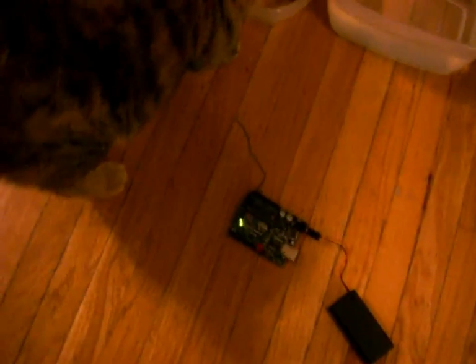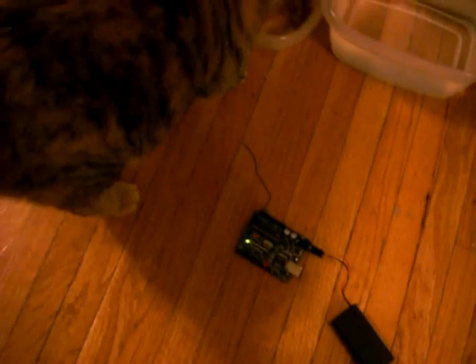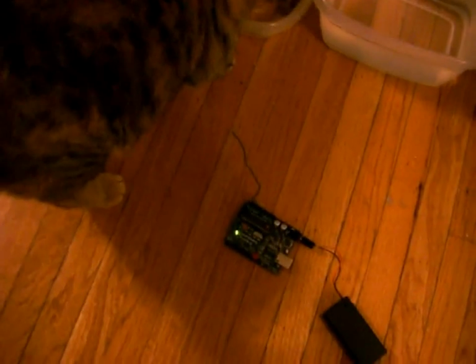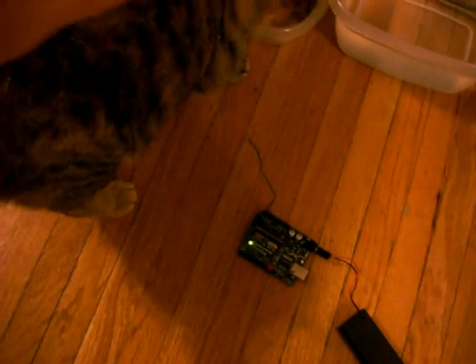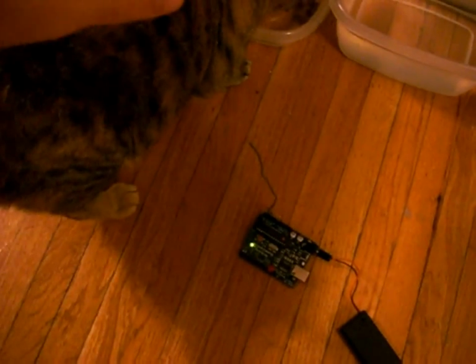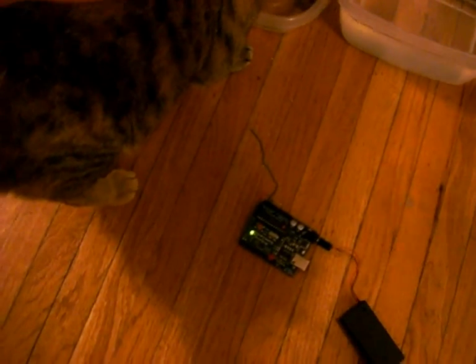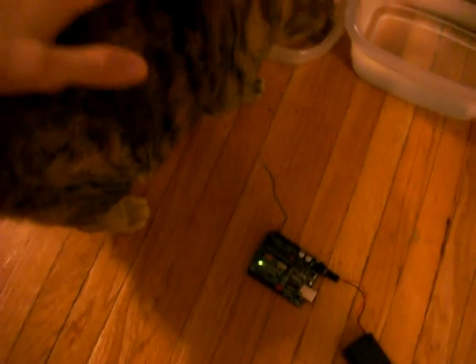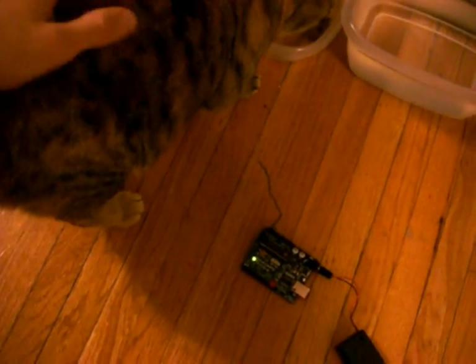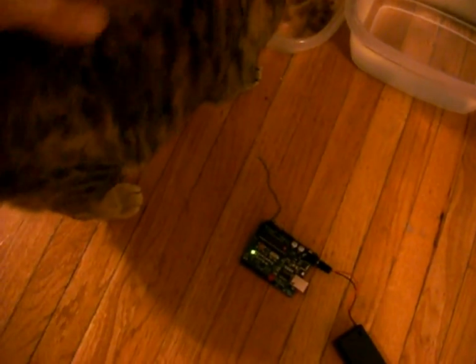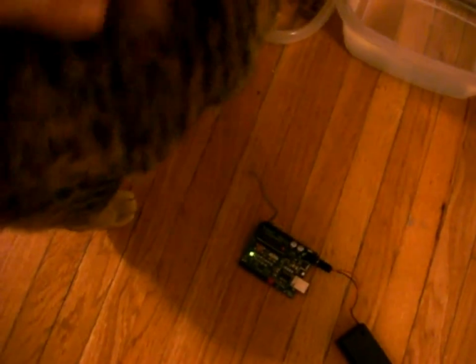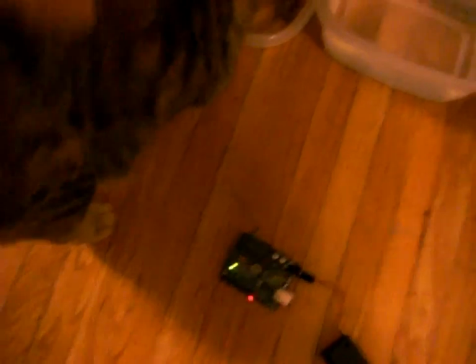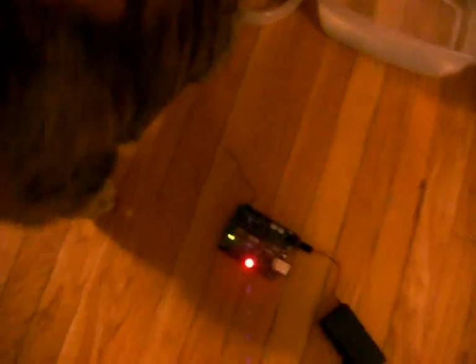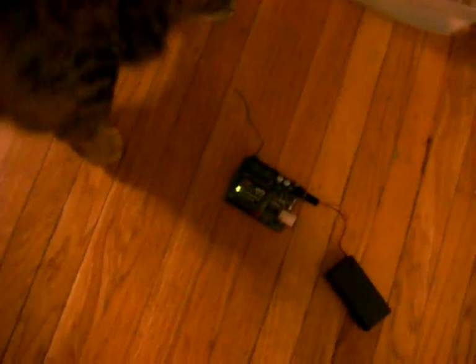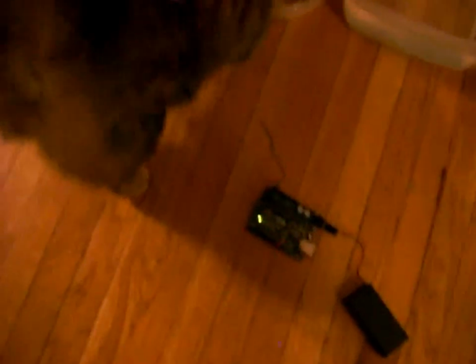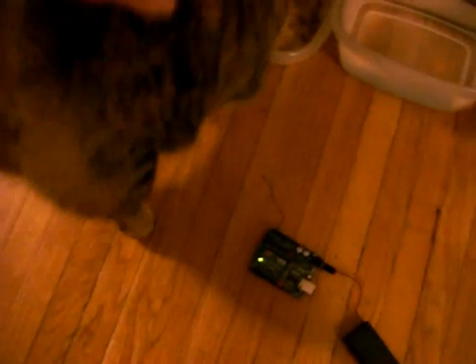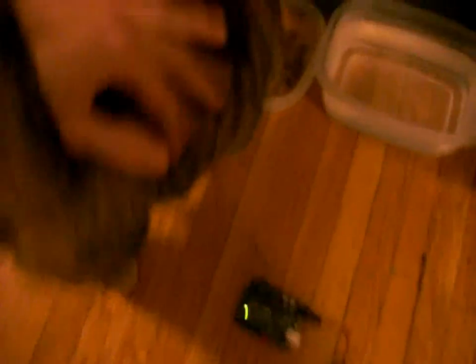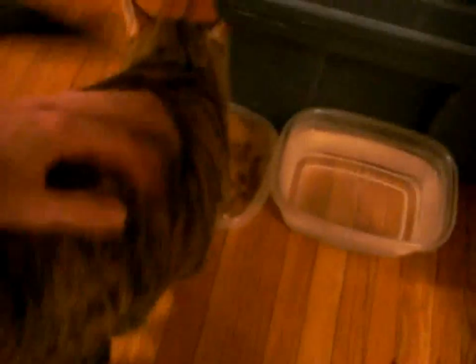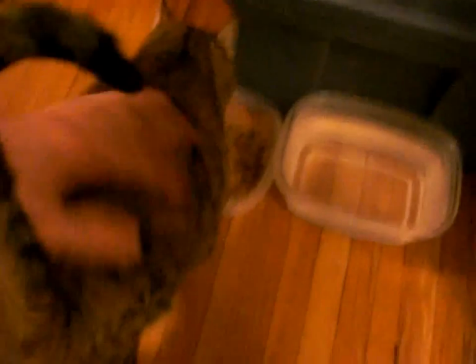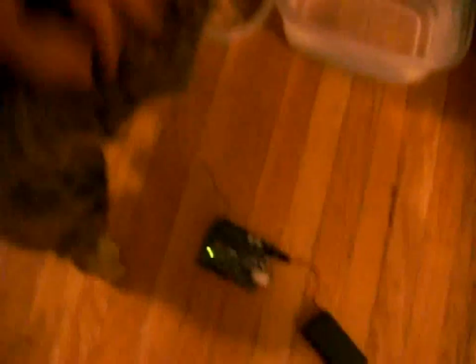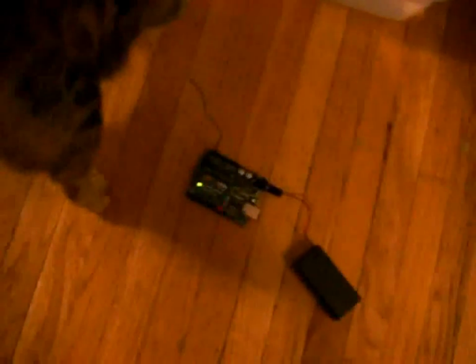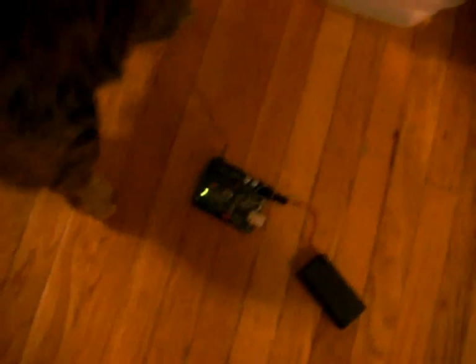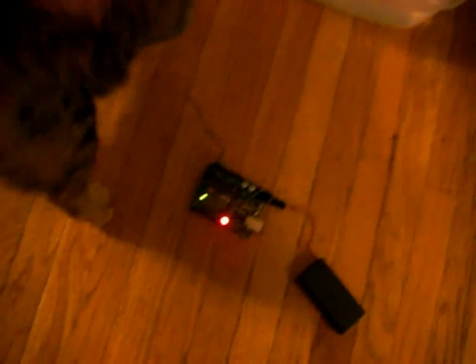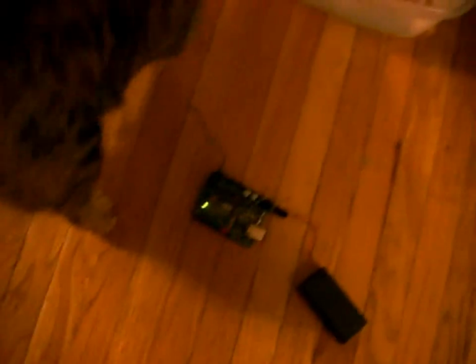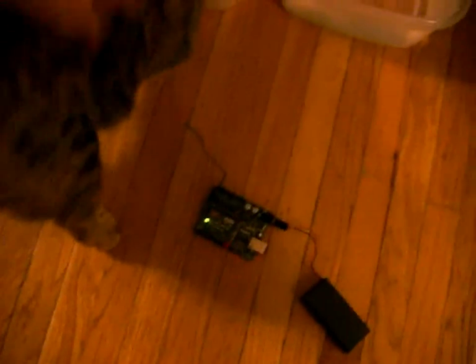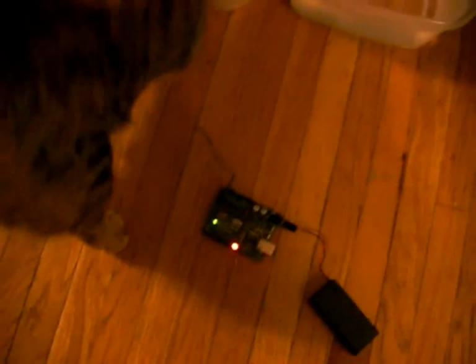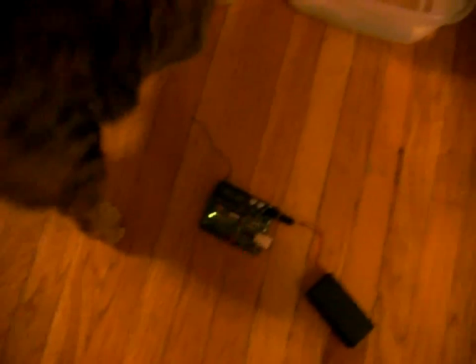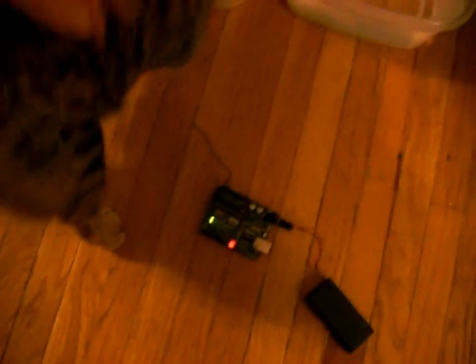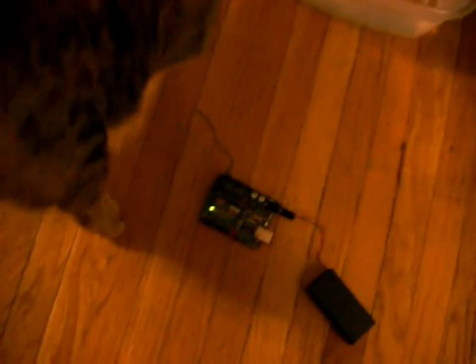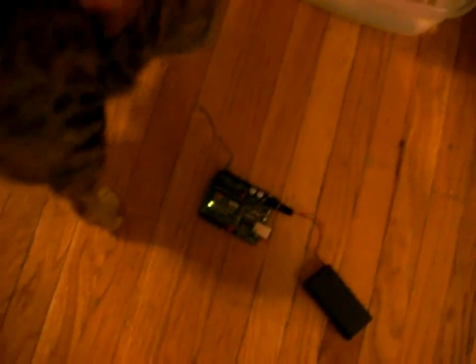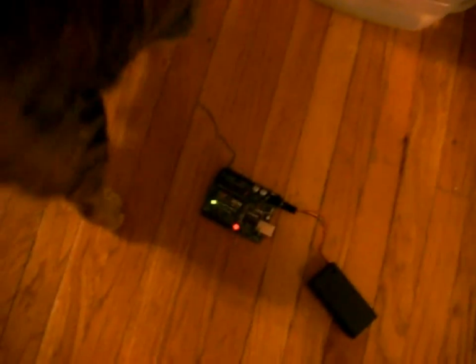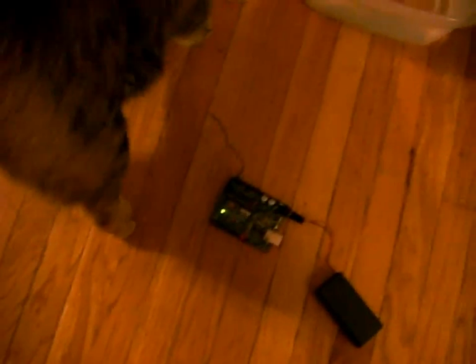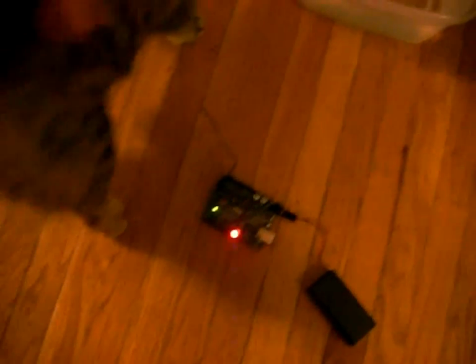It will also pick up static electricity, like from a cat. She's quite static-y. Here we go.